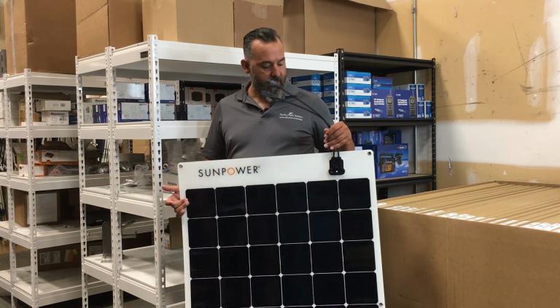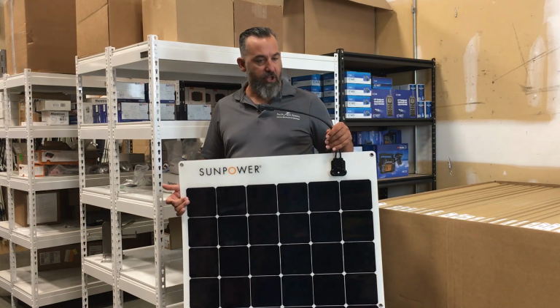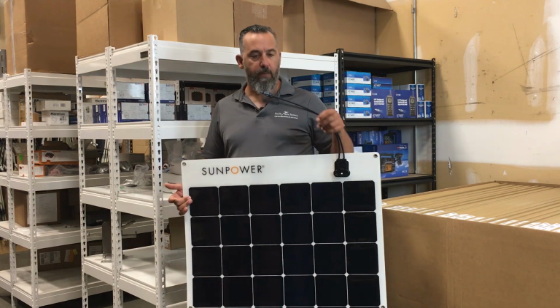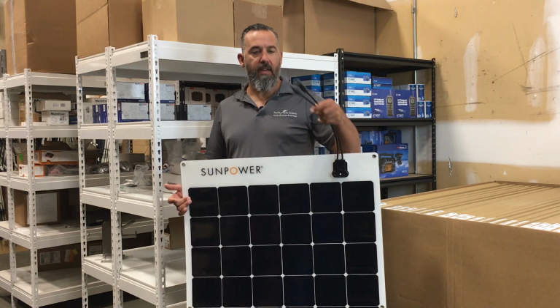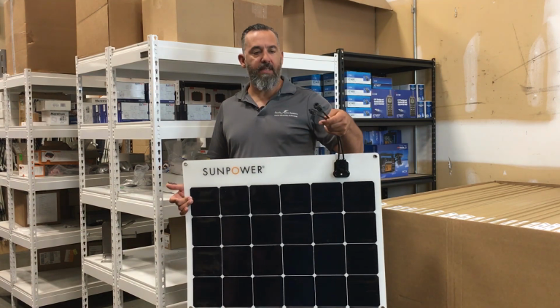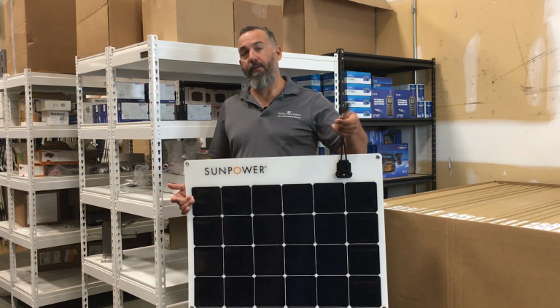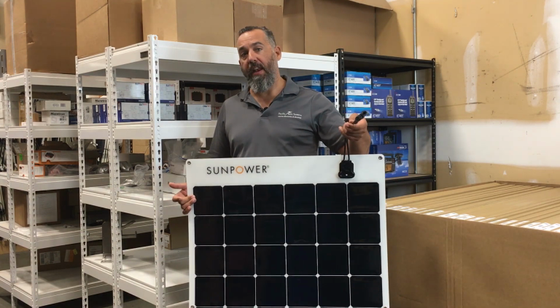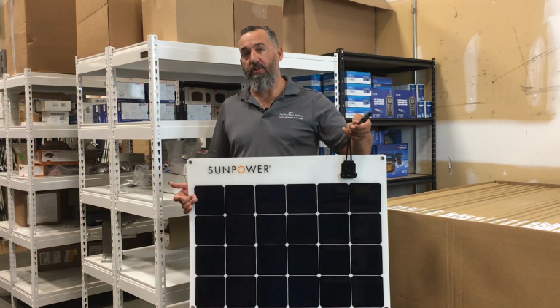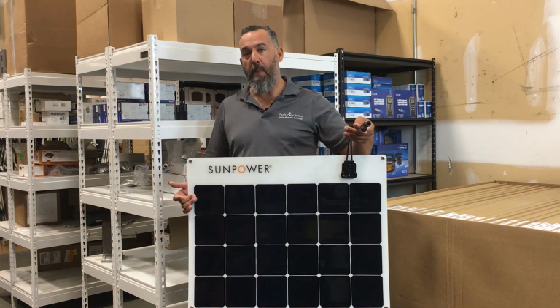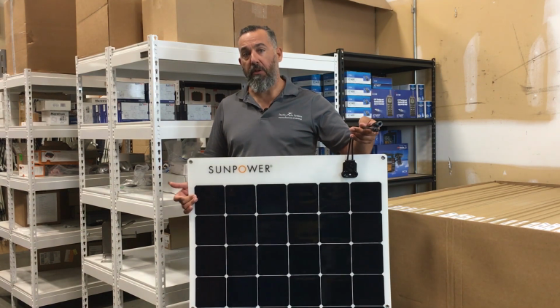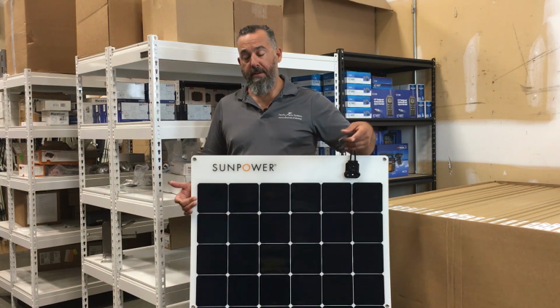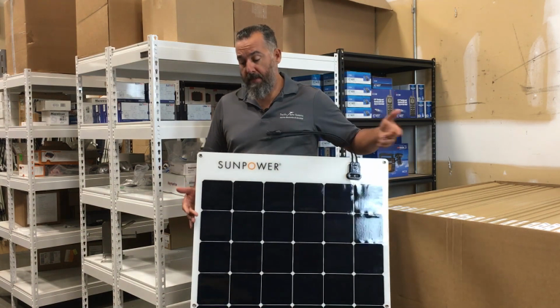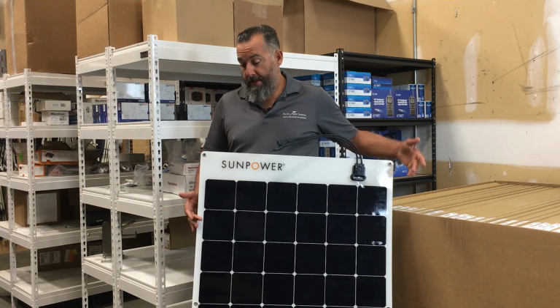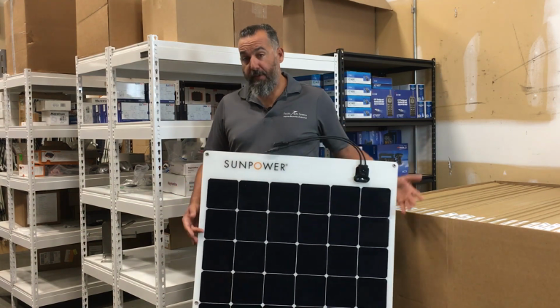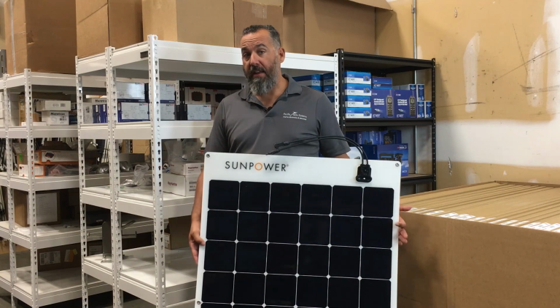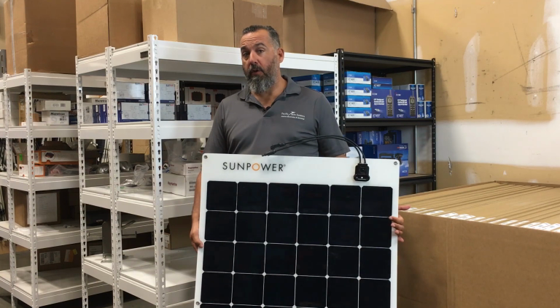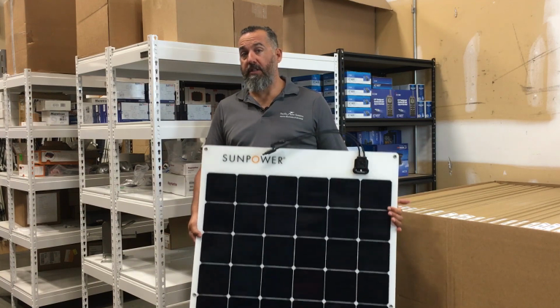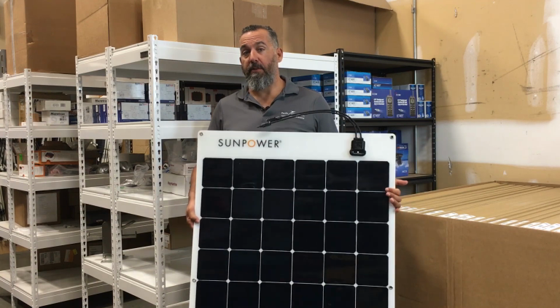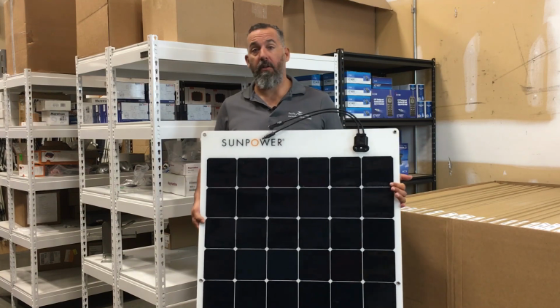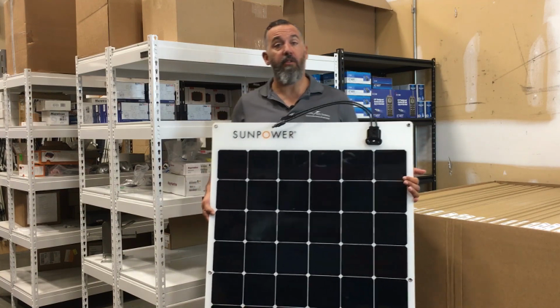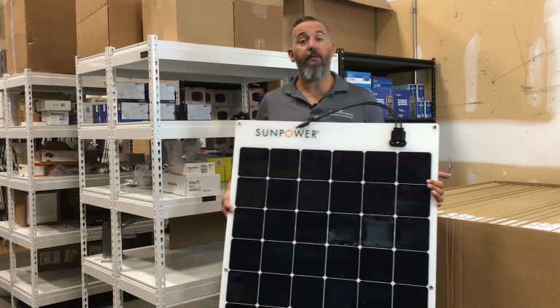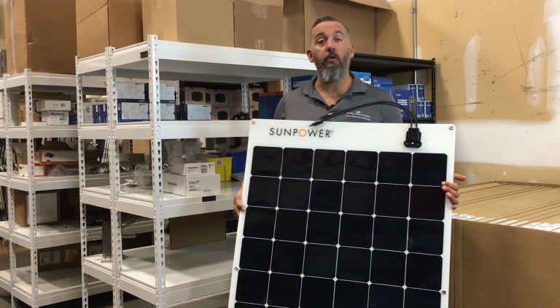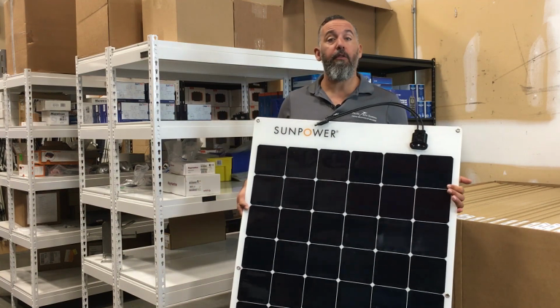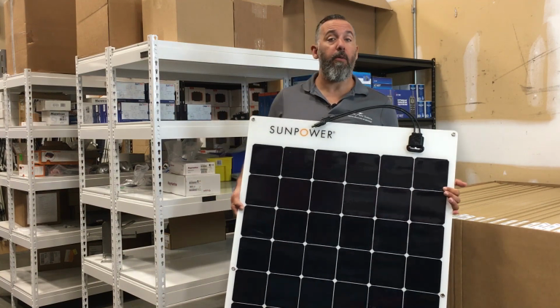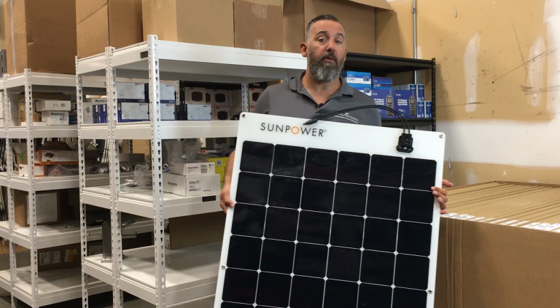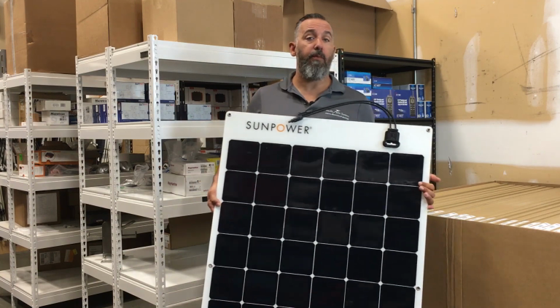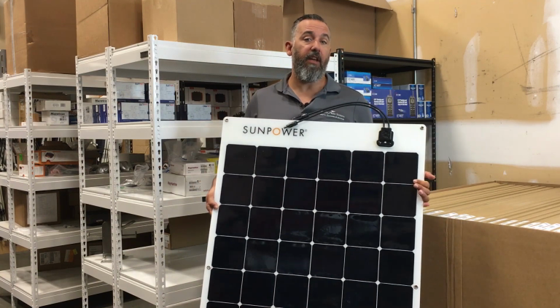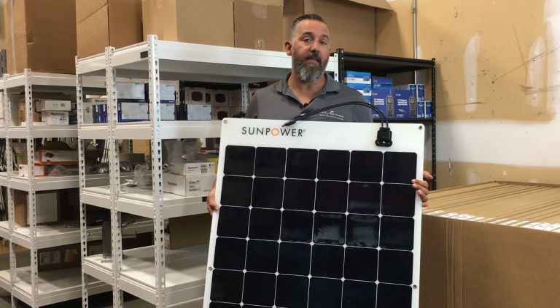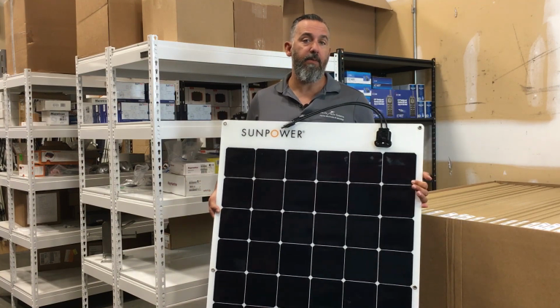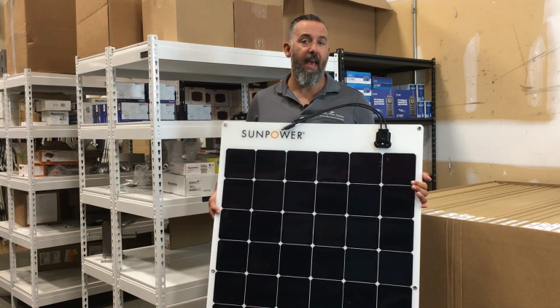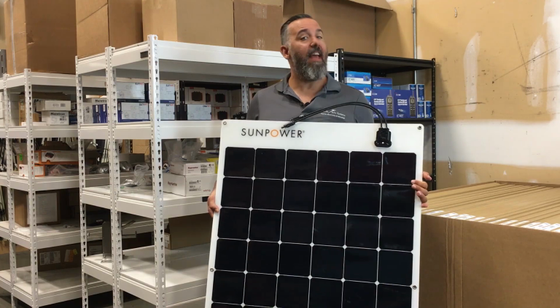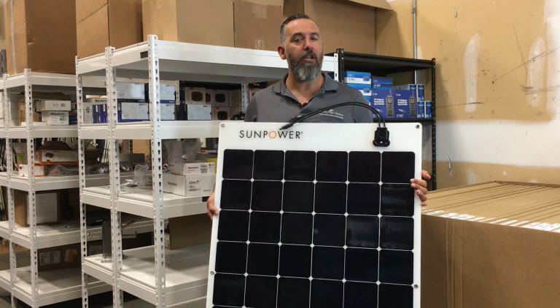It has a nice junction box and MC4 connectors on the panel. If you've got any further questions about this panel and whether it's right for you, feel free to reach out to Pacific Yacht Systems. Thanks for watching.